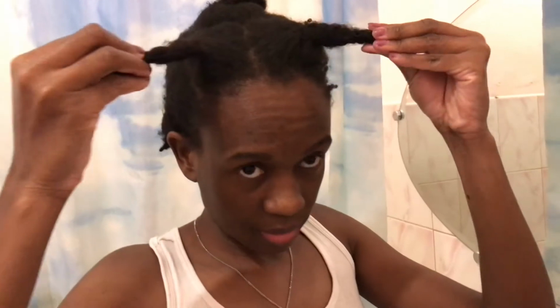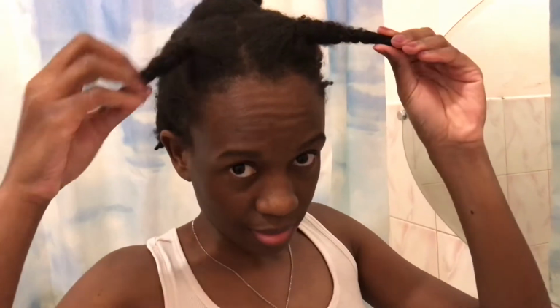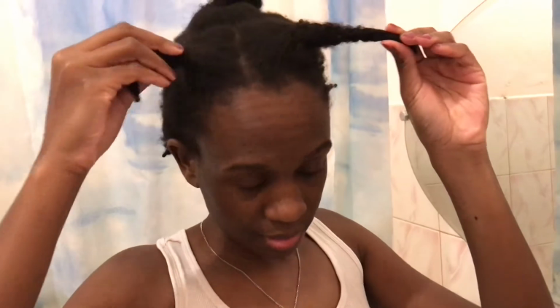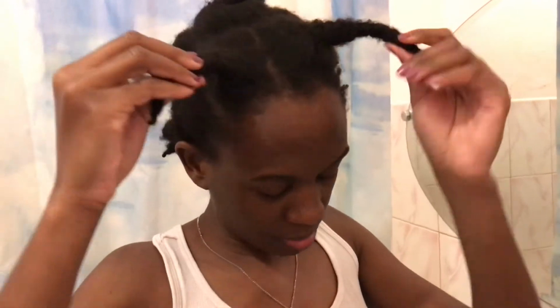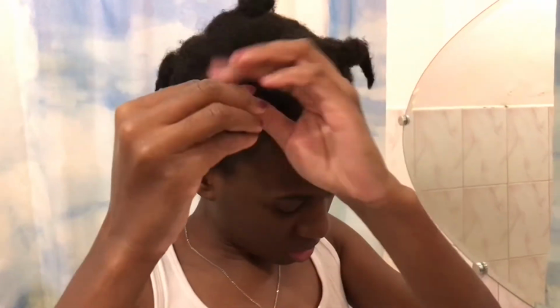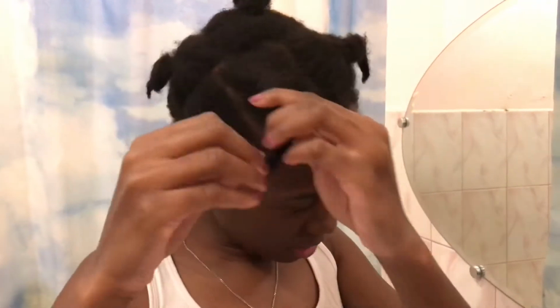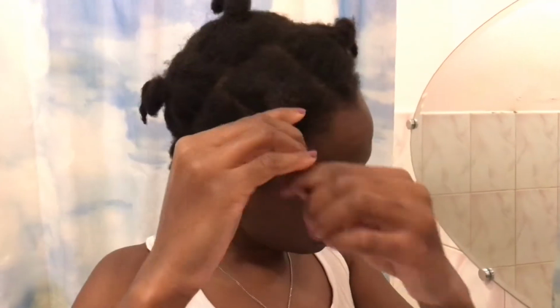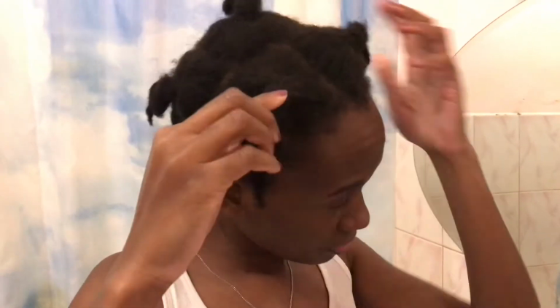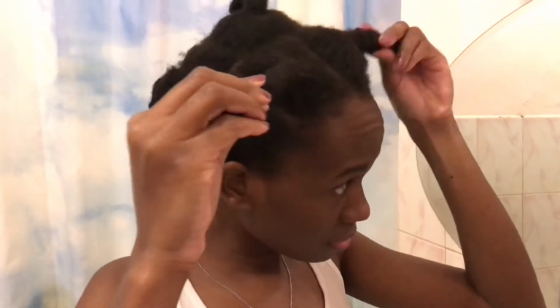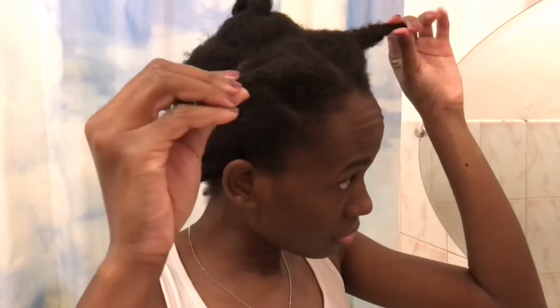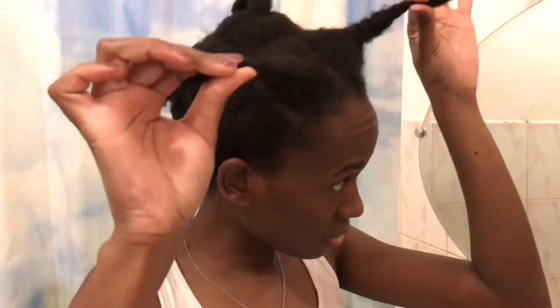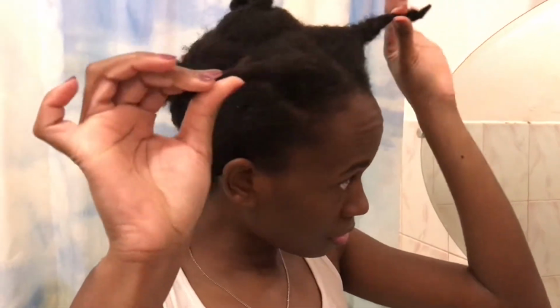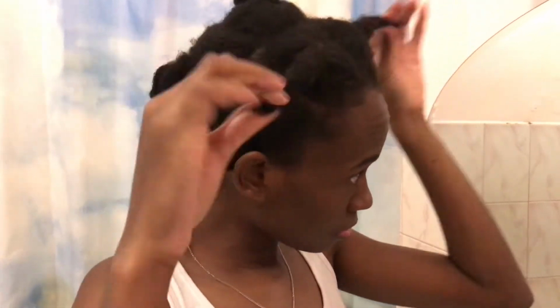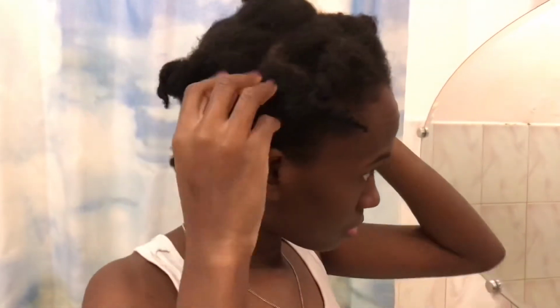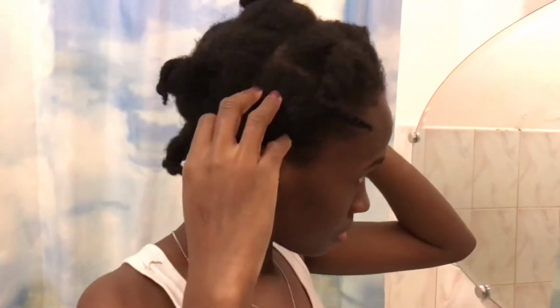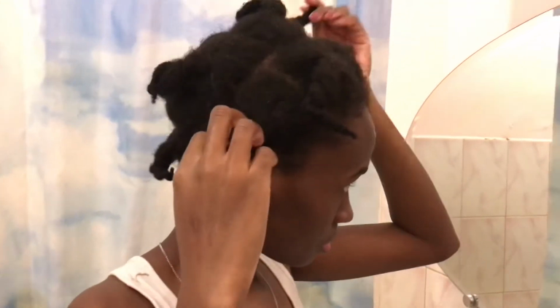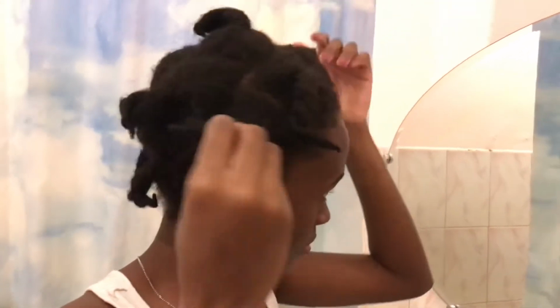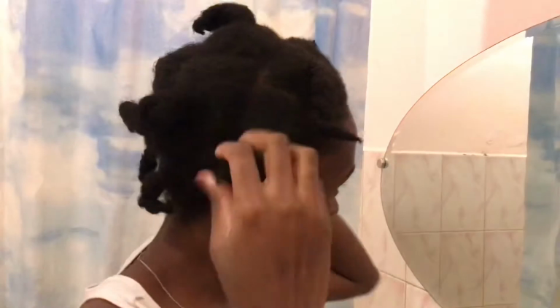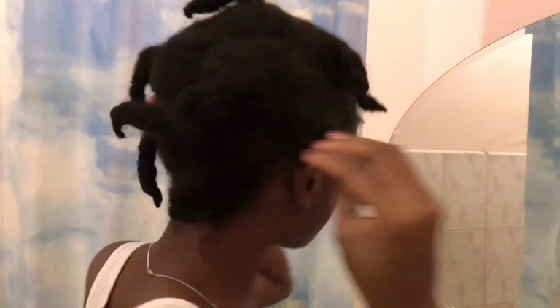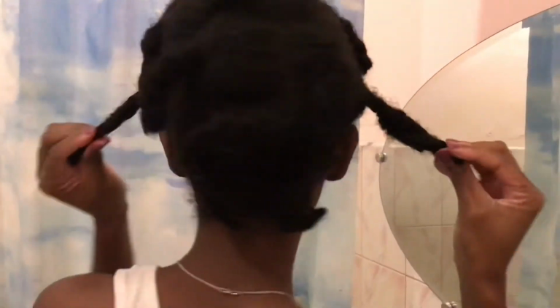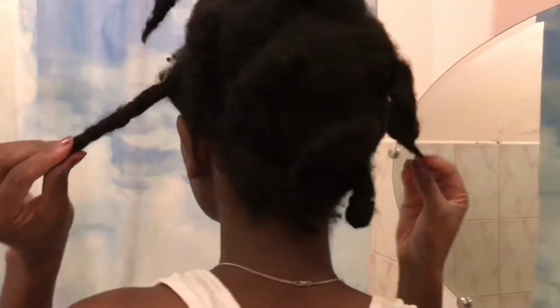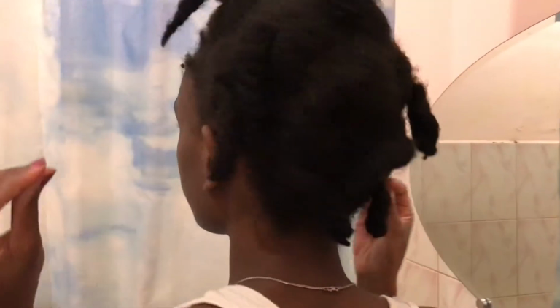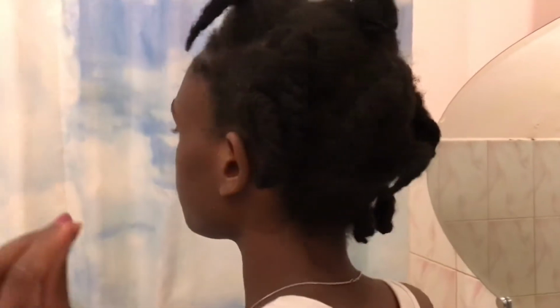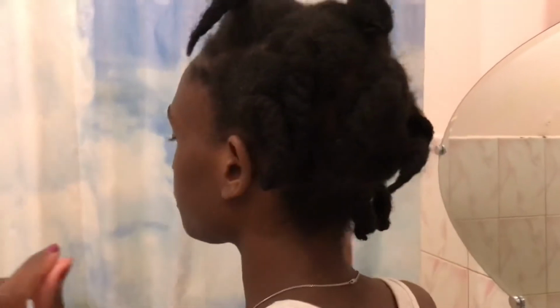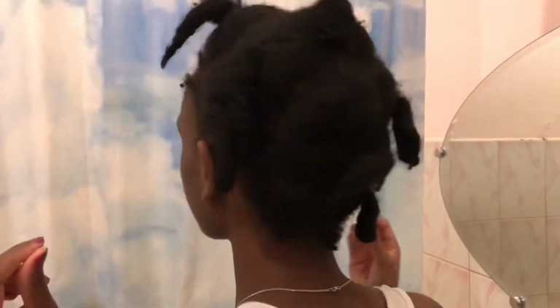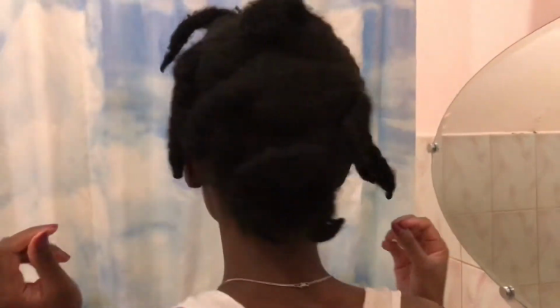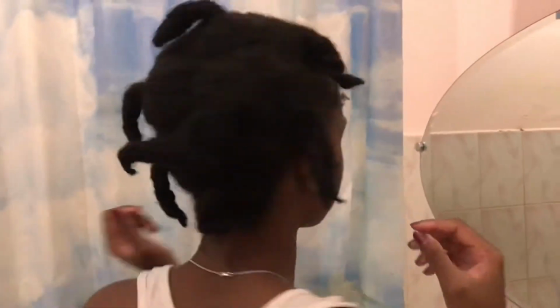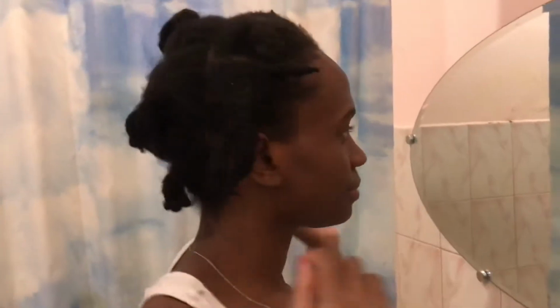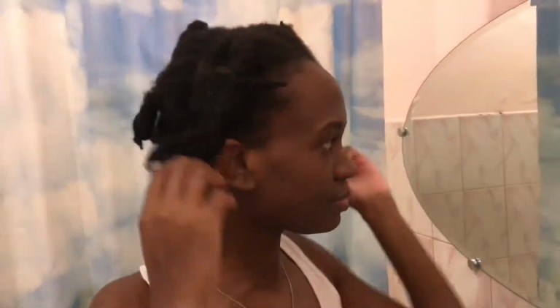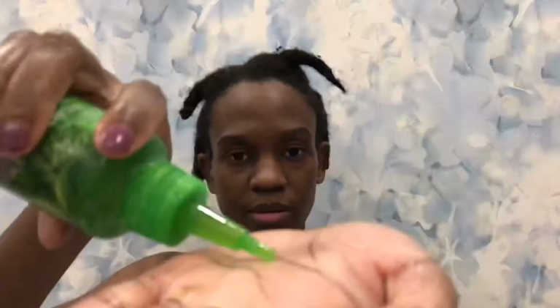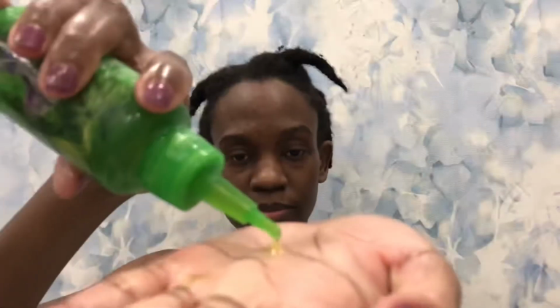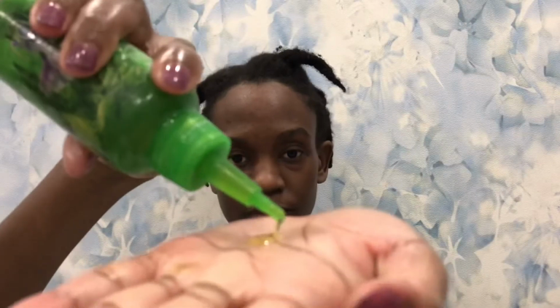Hey now, welcome back to our channel. So this is the state of my hair. I know it looks crusty — and guys, can you see the growth? I haven't touched my hair for like two months.